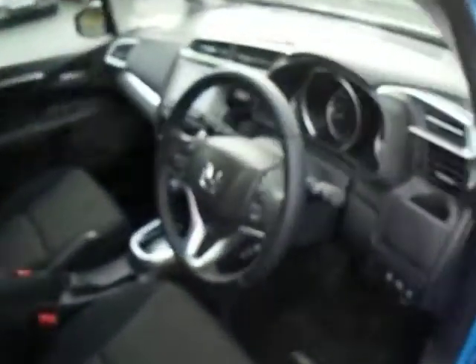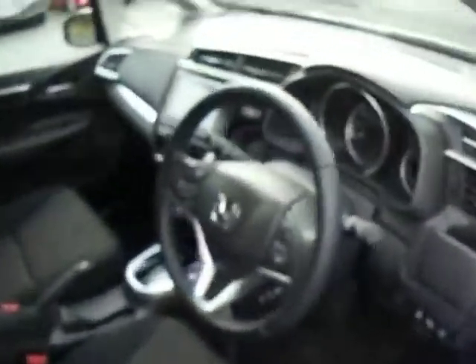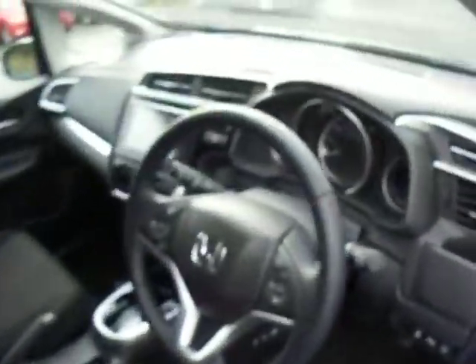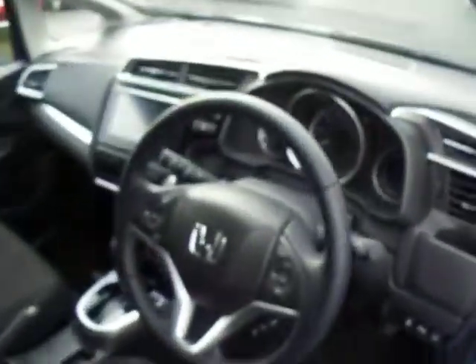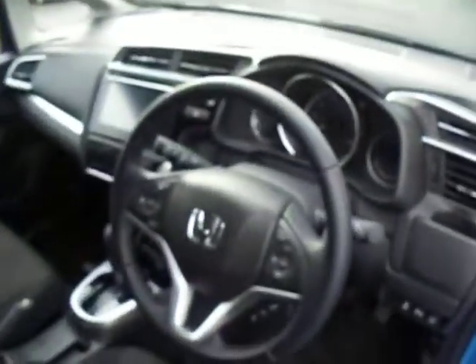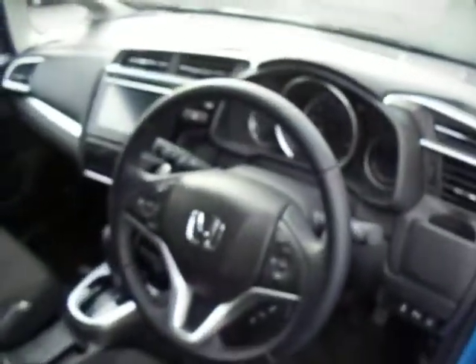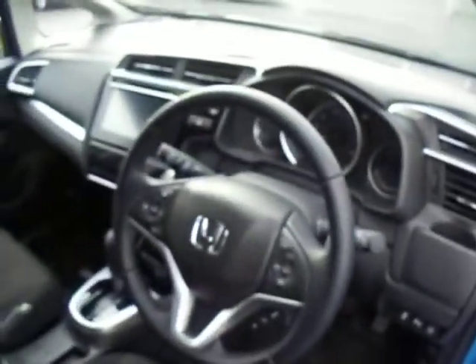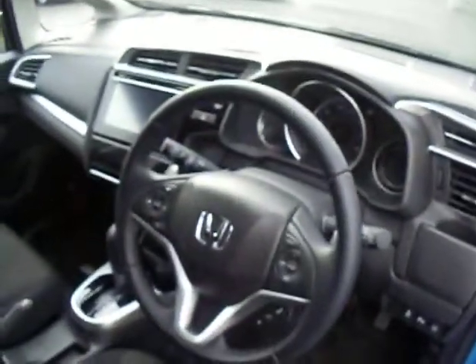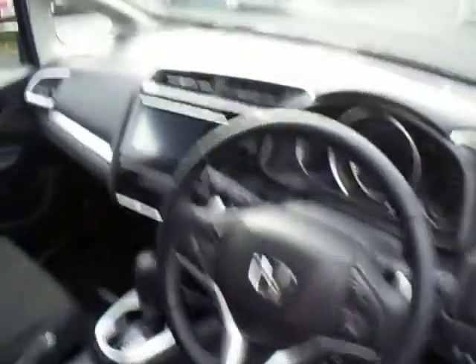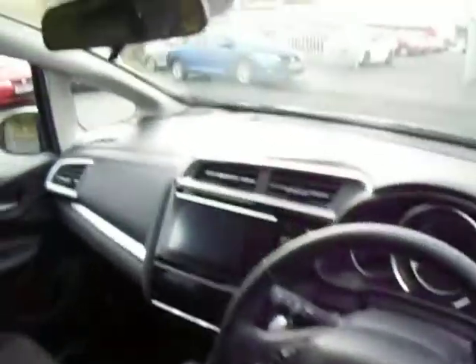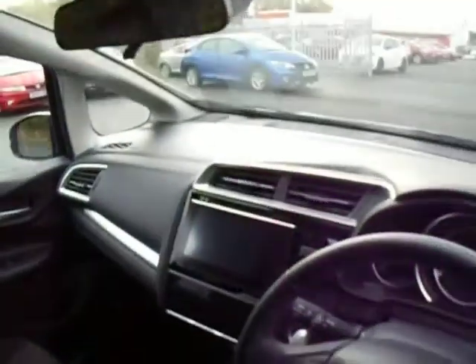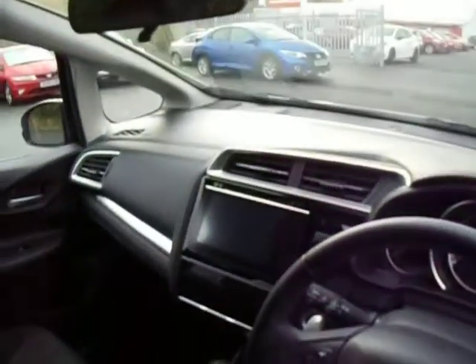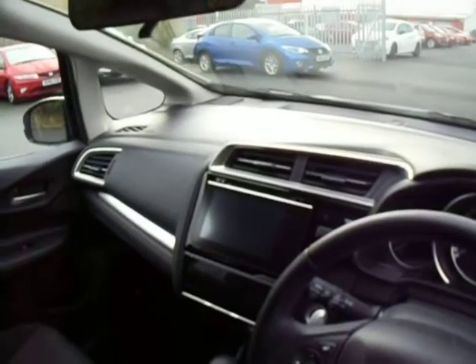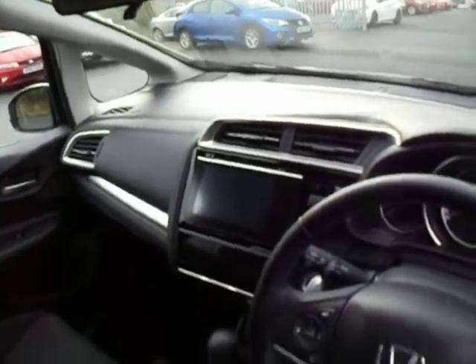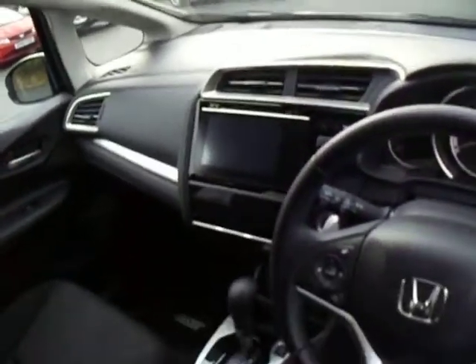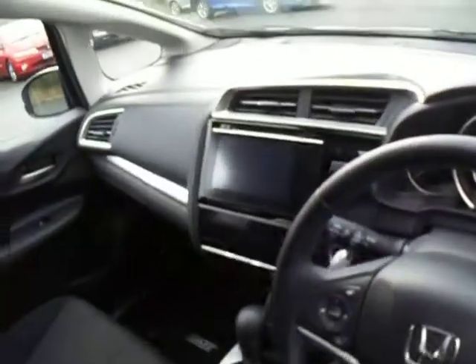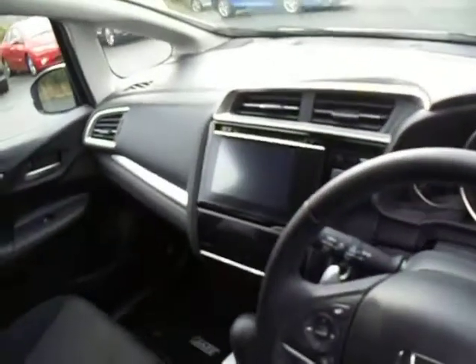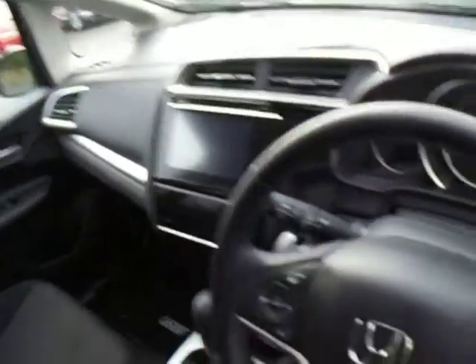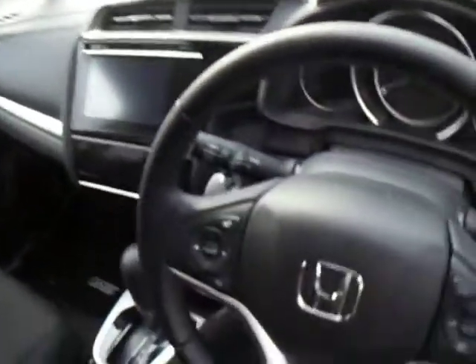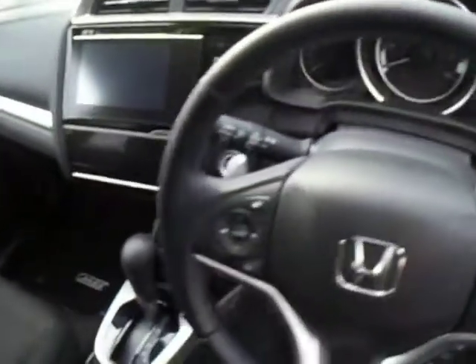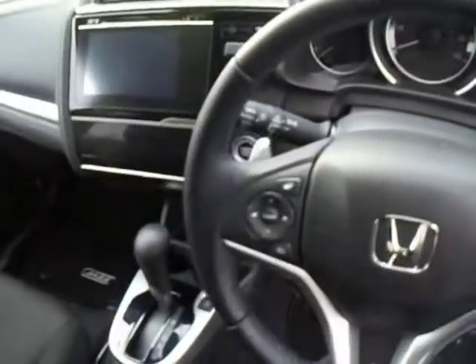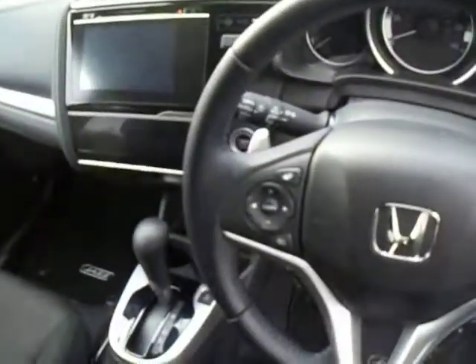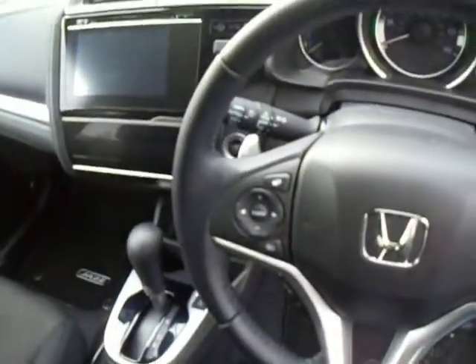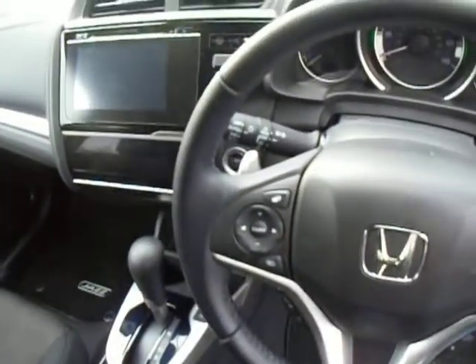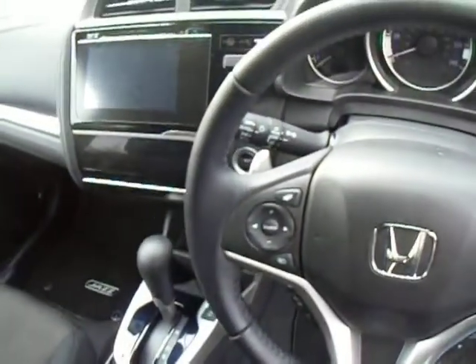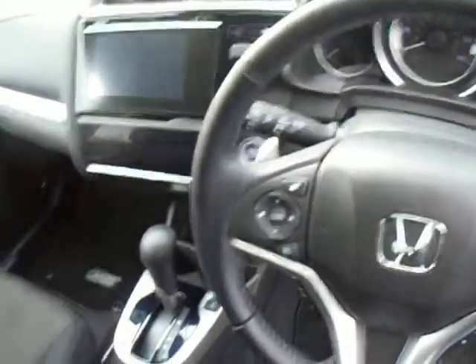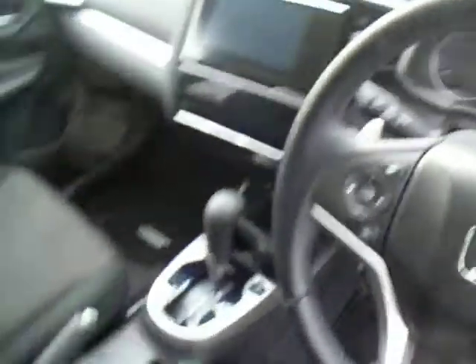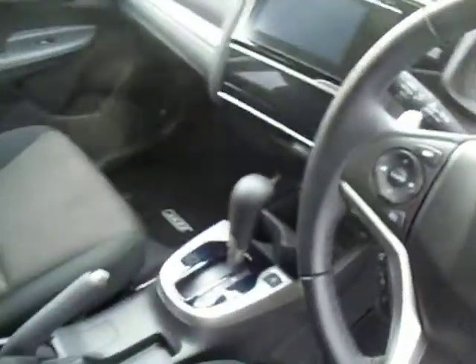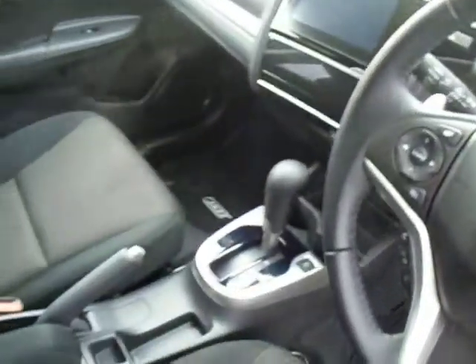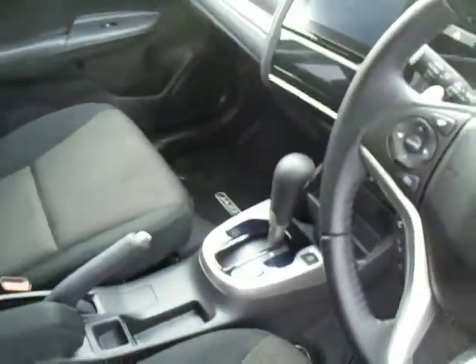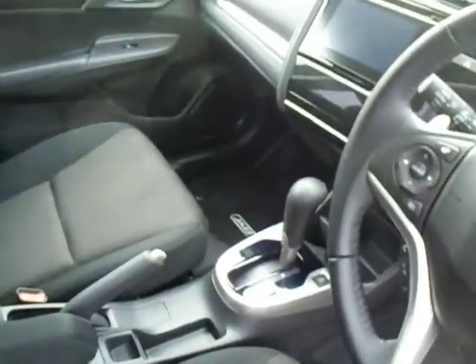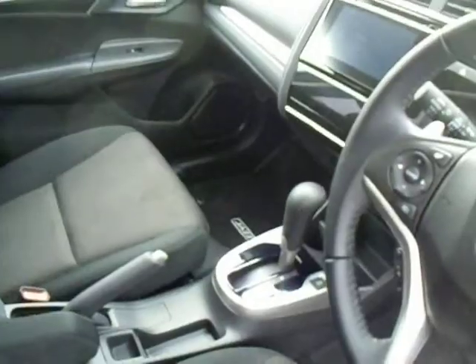It comes with a multi-purpose steering wheel and you've got your 7 inch touch screen. Keyless entry, and this one is an automatic.